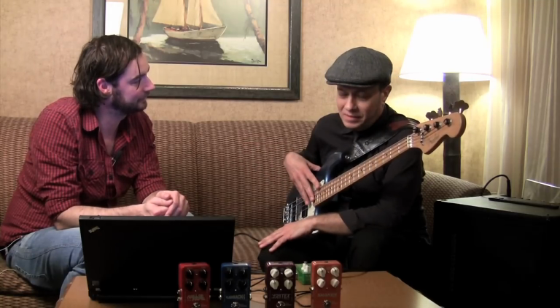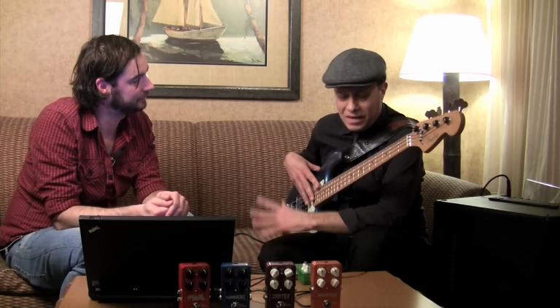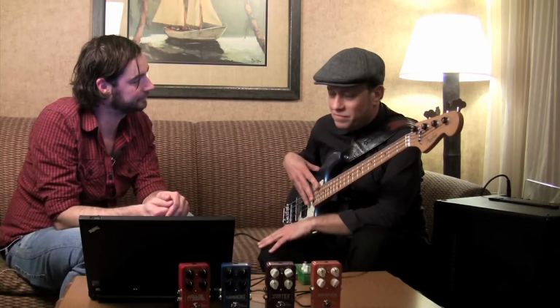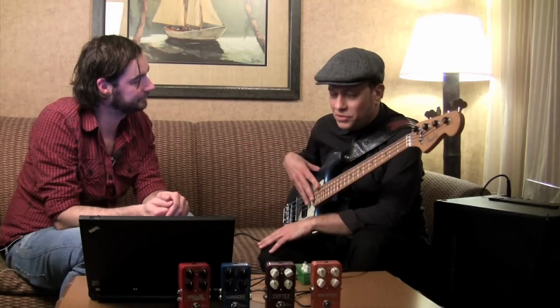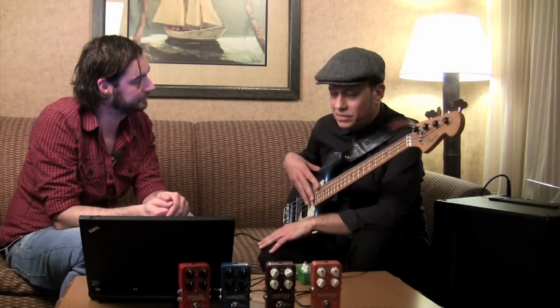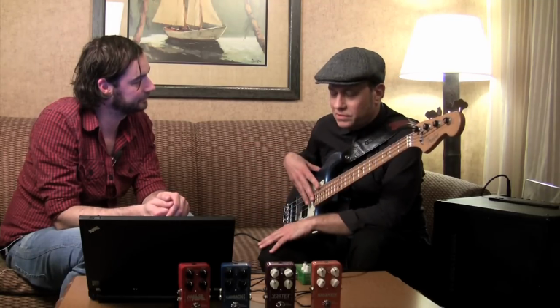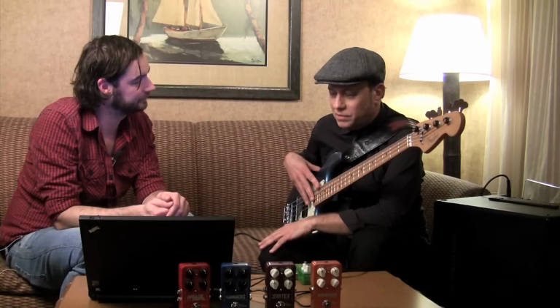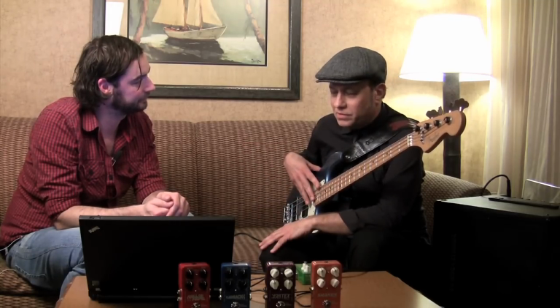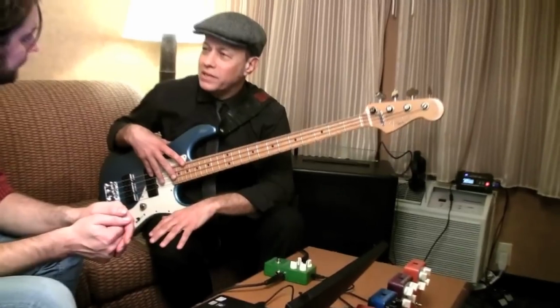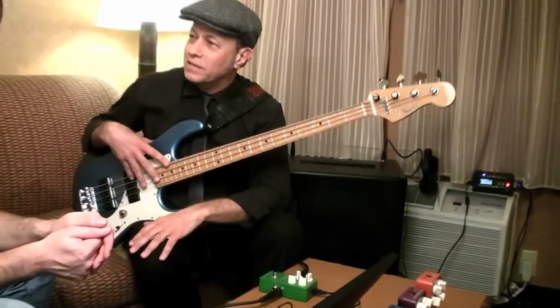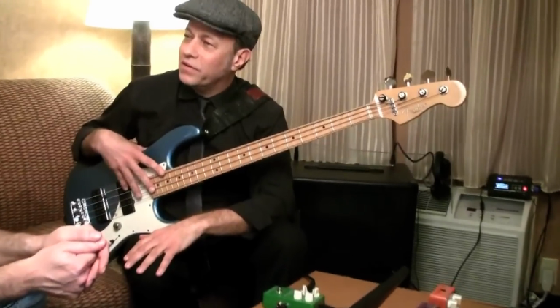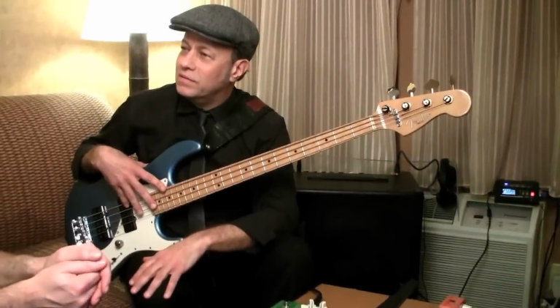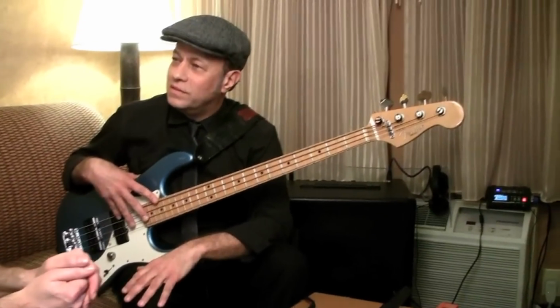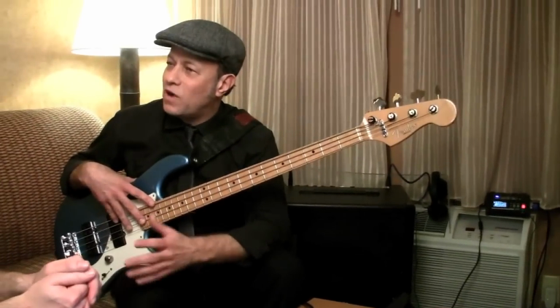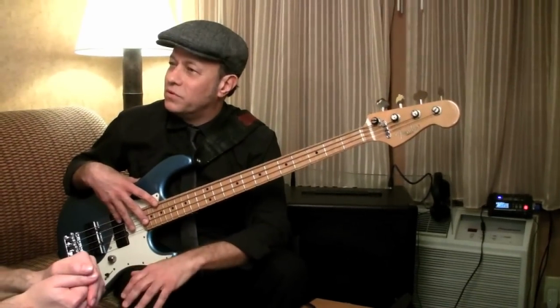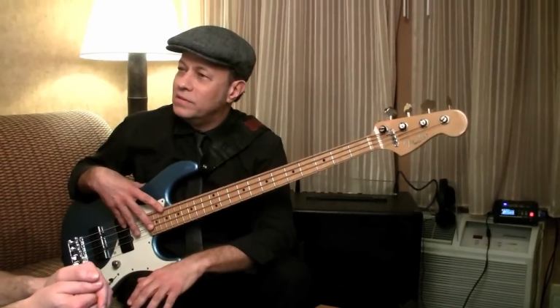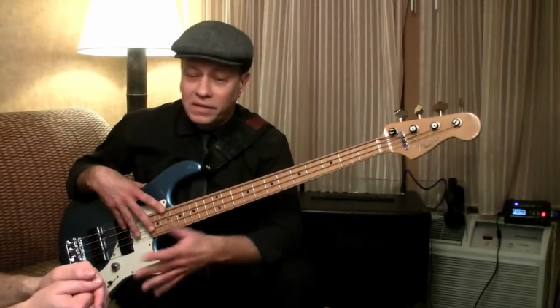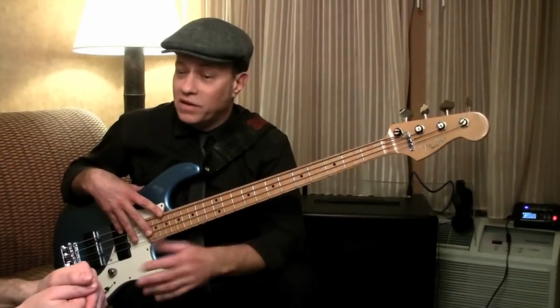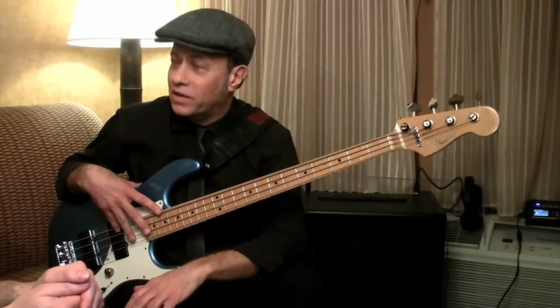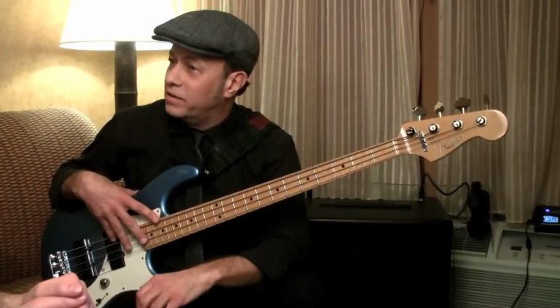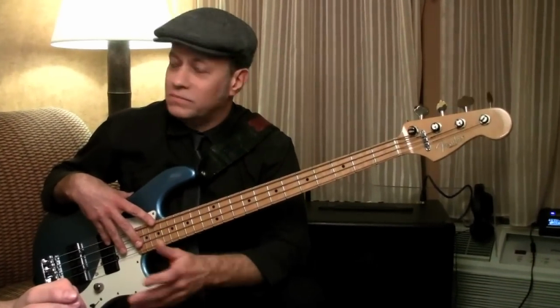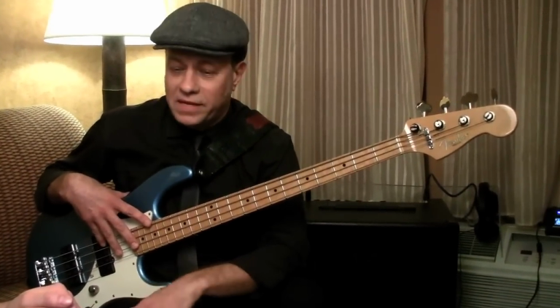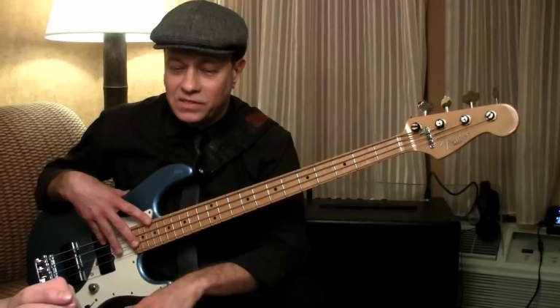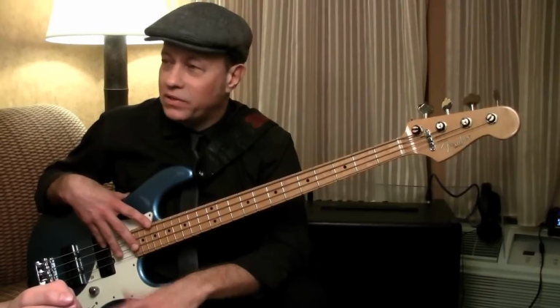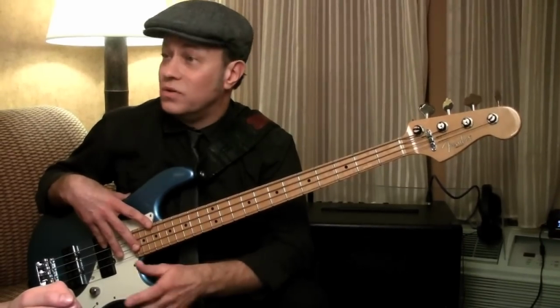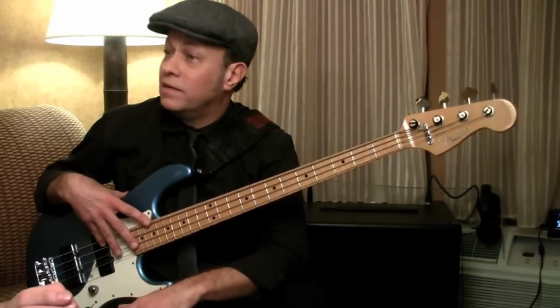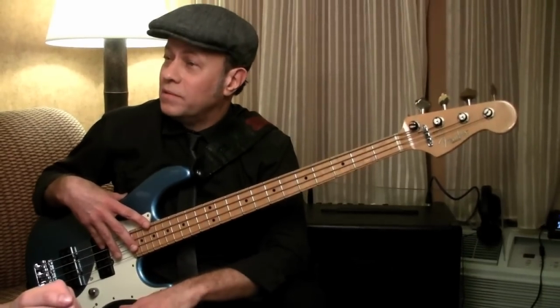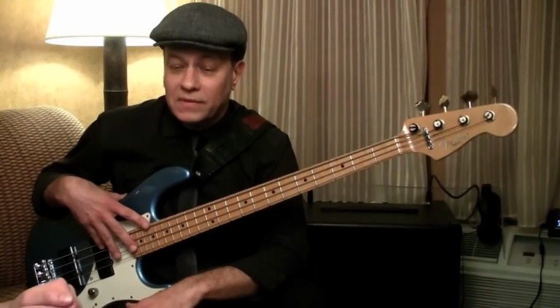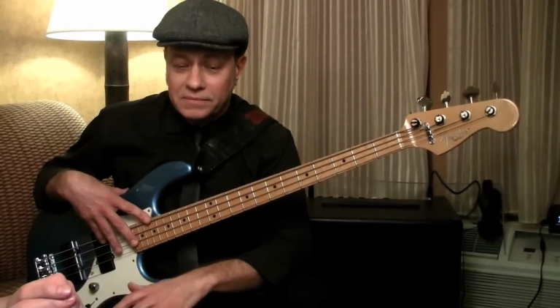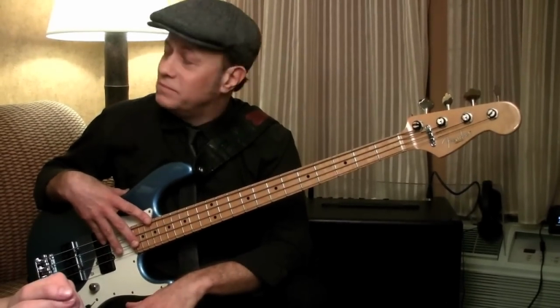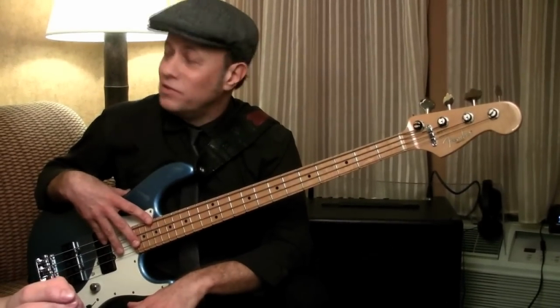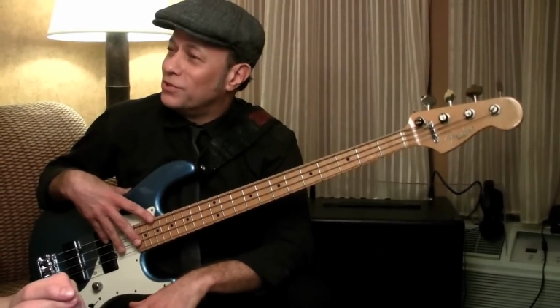I've been very fortunate to play with great players like Eric and Robin Ford, and others — Greg Koch, a fantastic guitar player, and Oz Noy. I feel very fortunate.